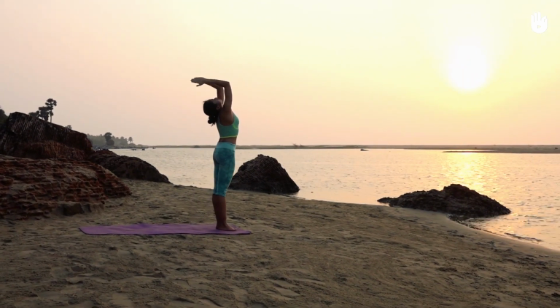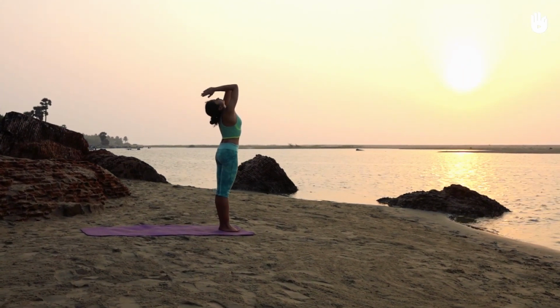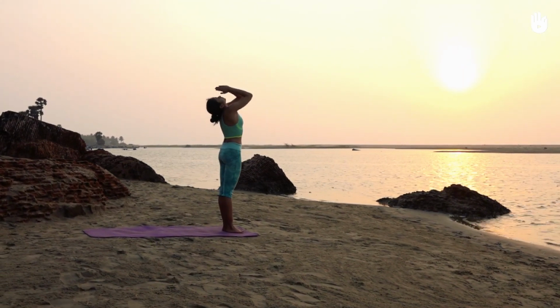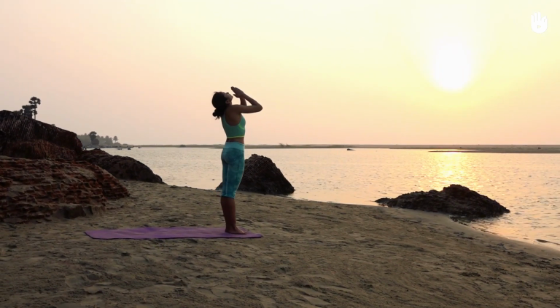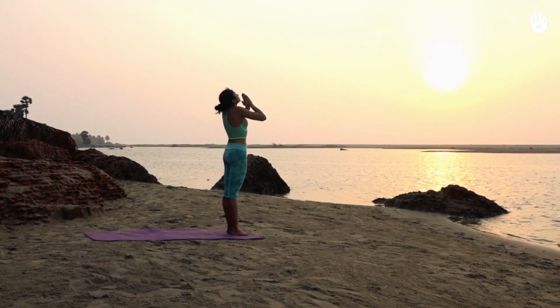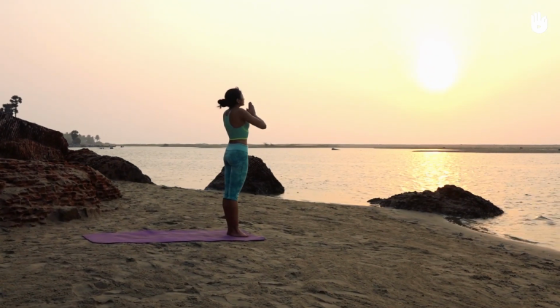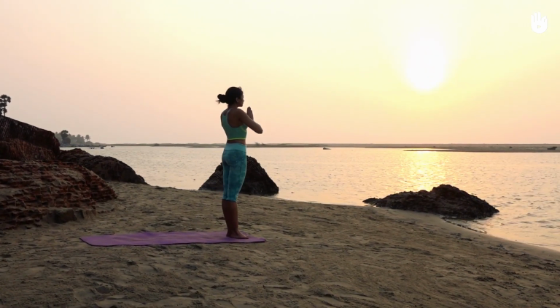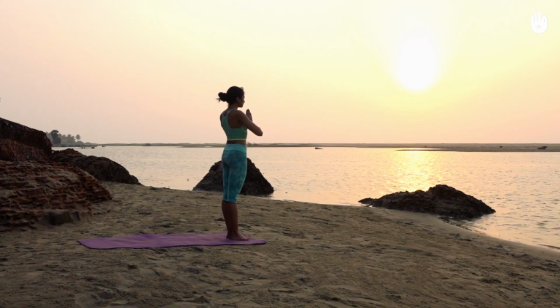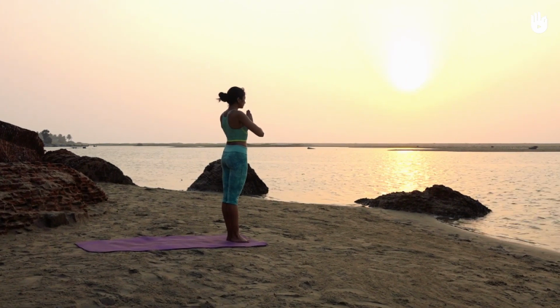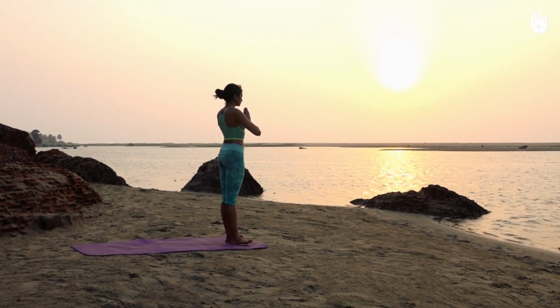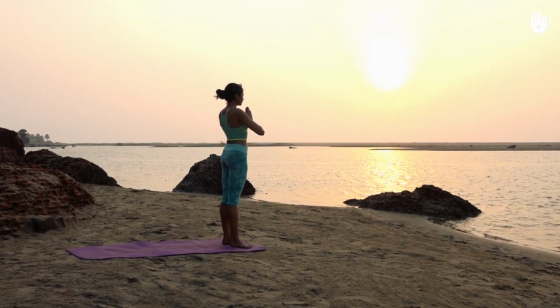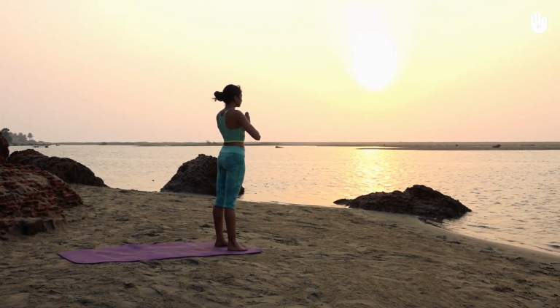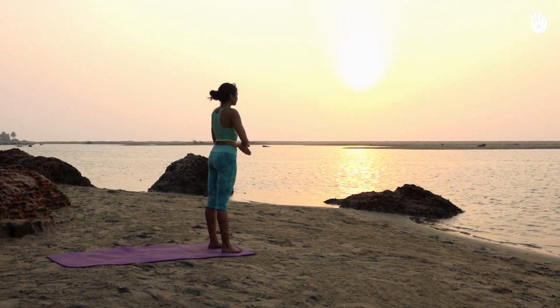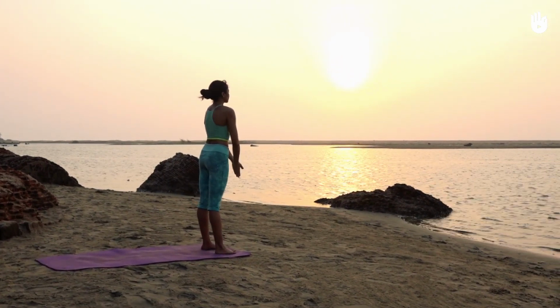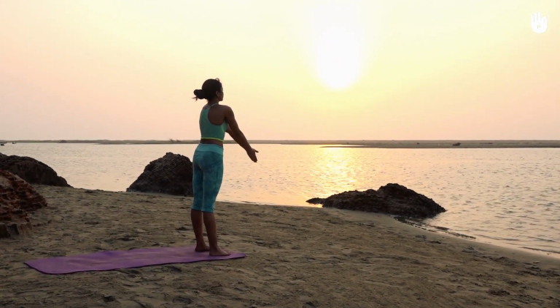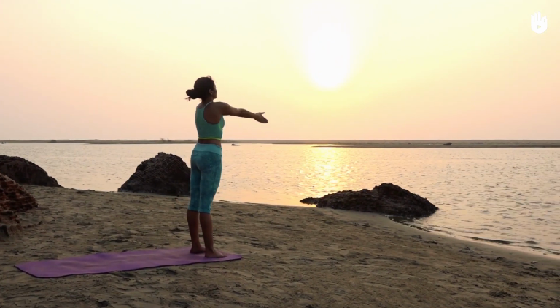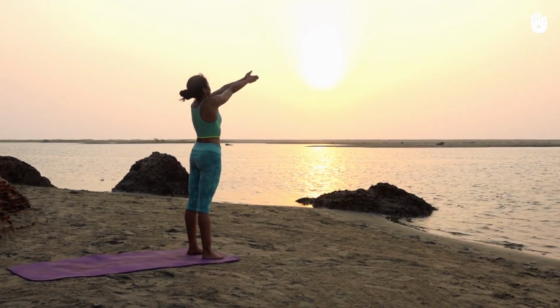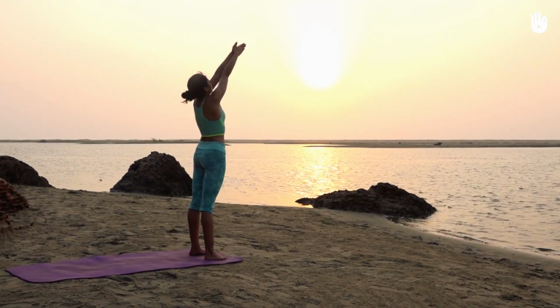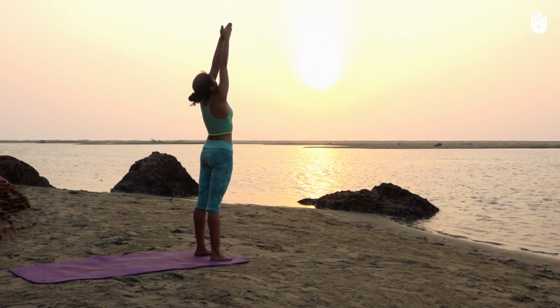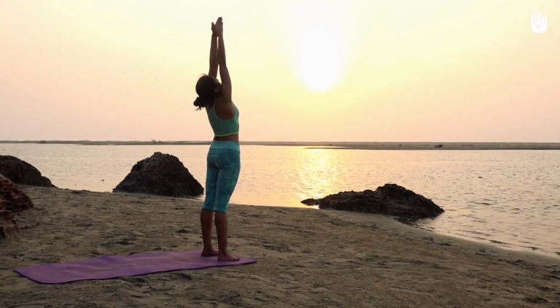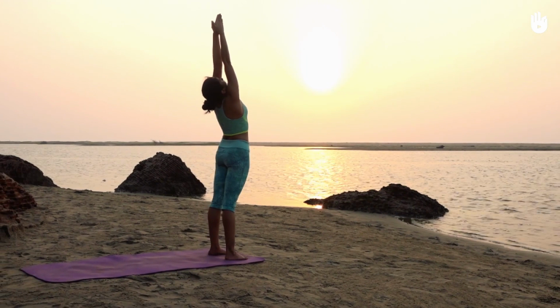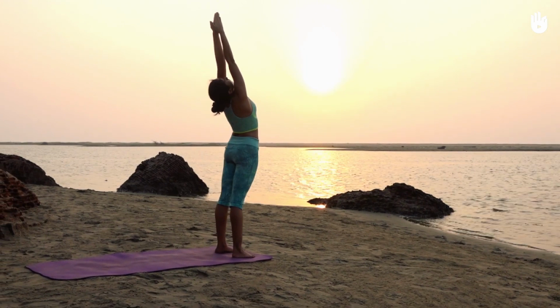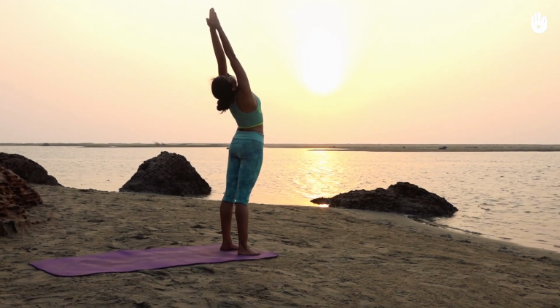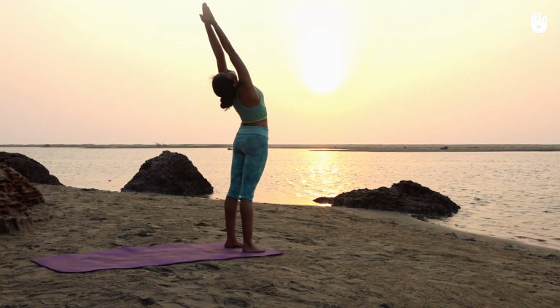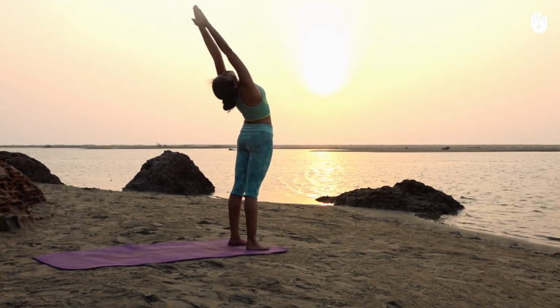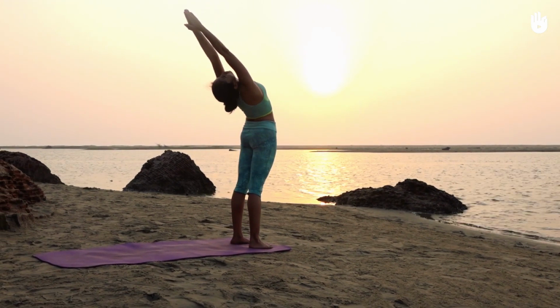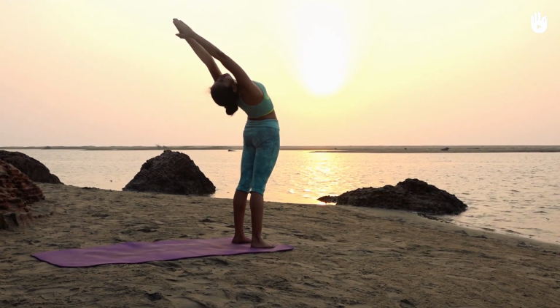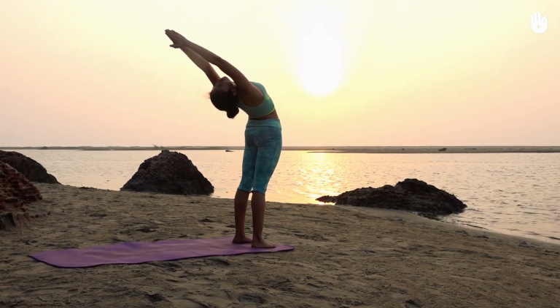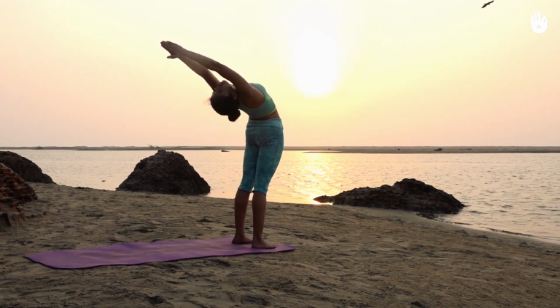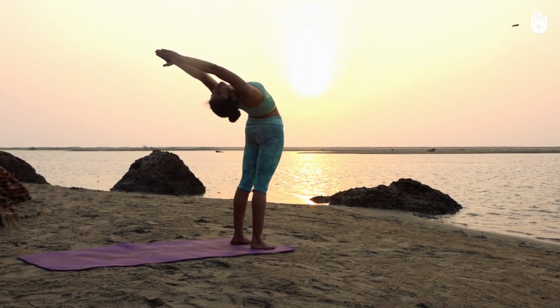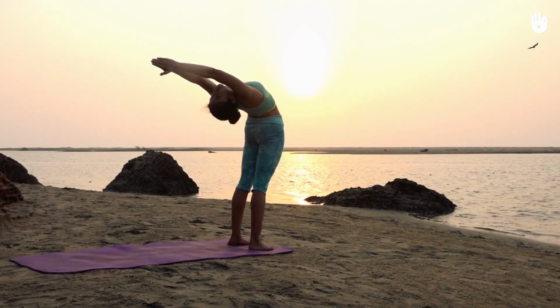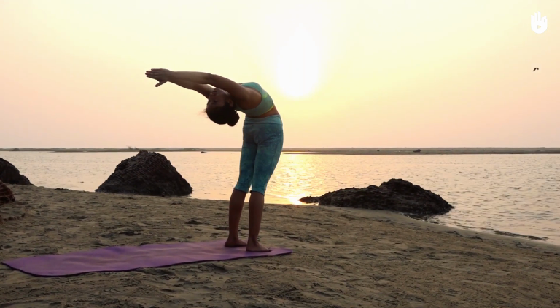This will enhance blood circulation, improve the functioning of the bowels and help strengthen muscles and joints. It also revitalizes your body, refreshes your mind and leaves you feeling energetic throughout the day.